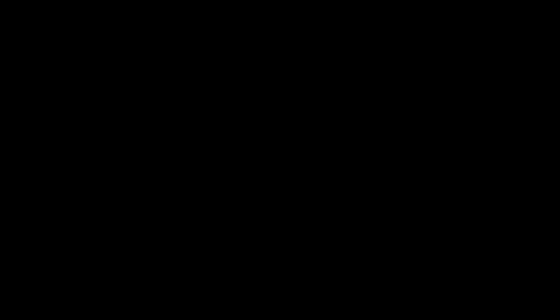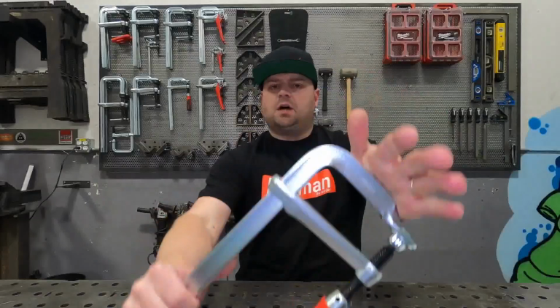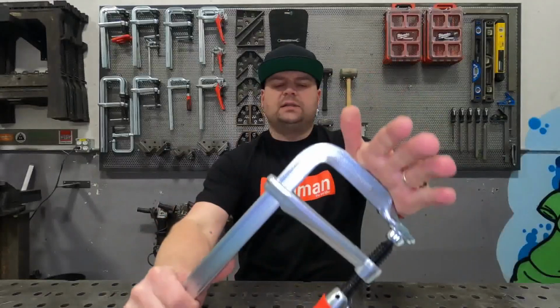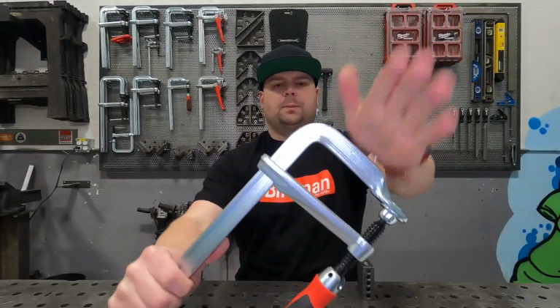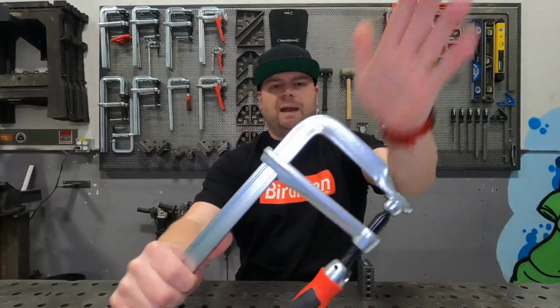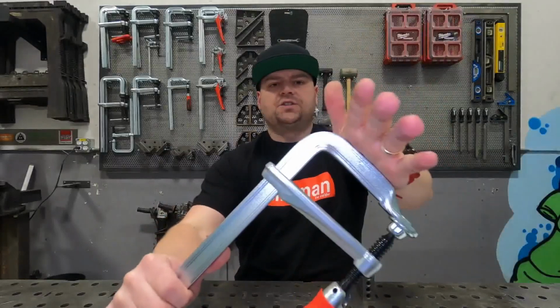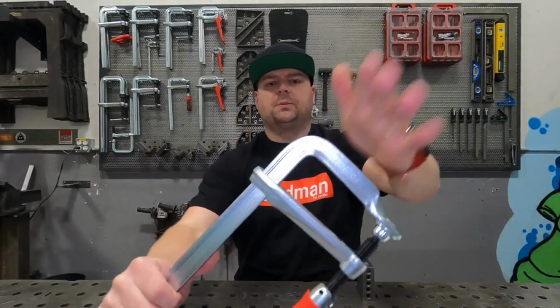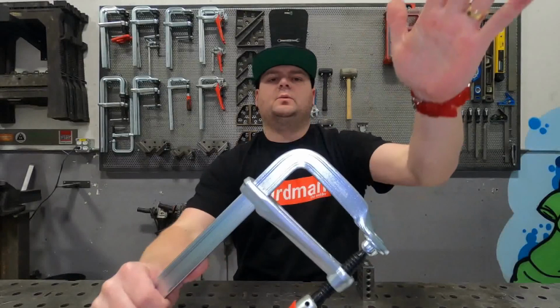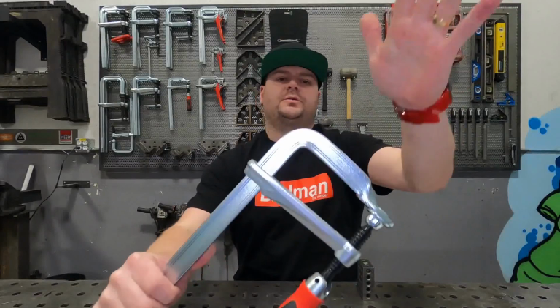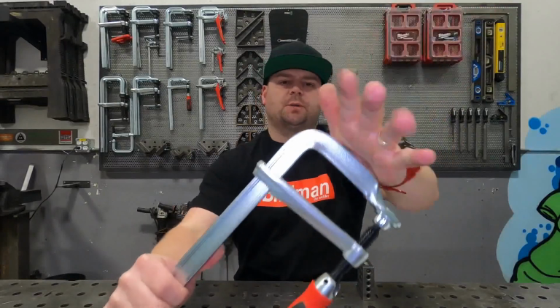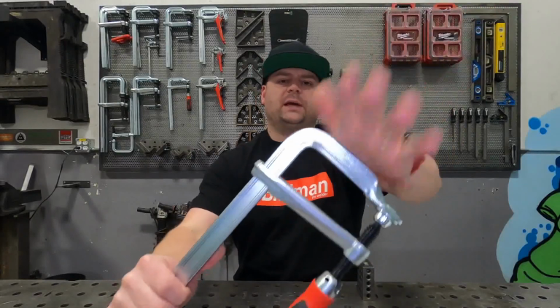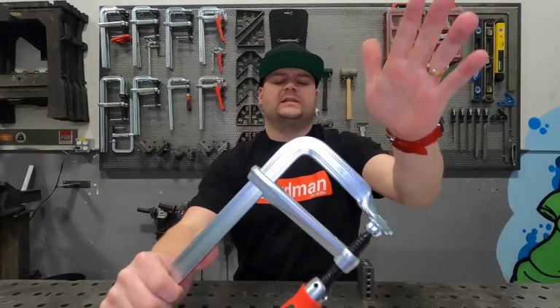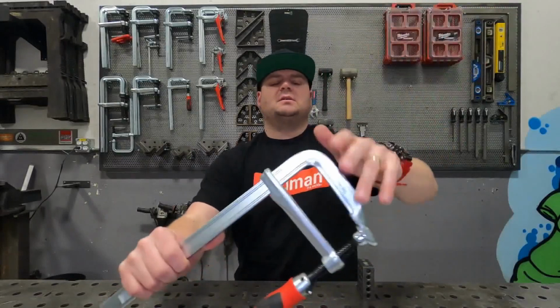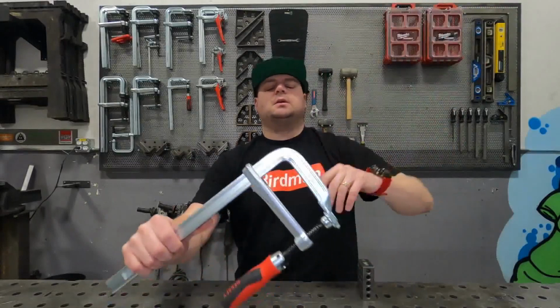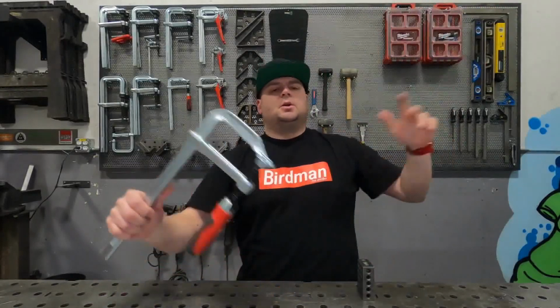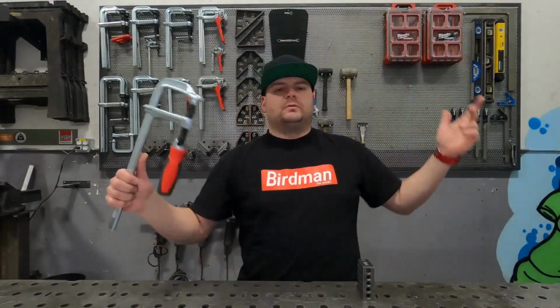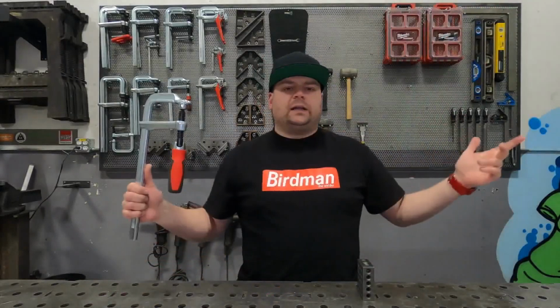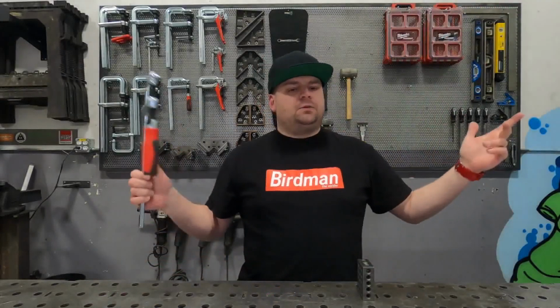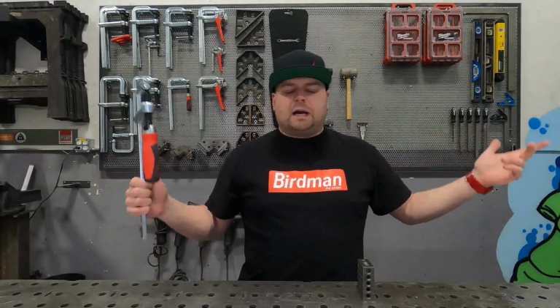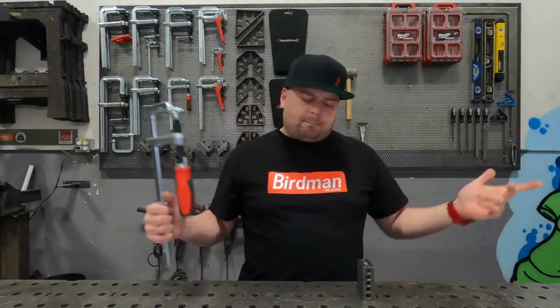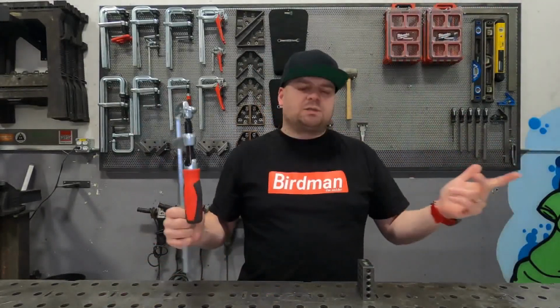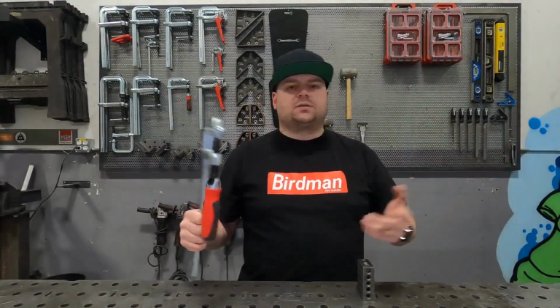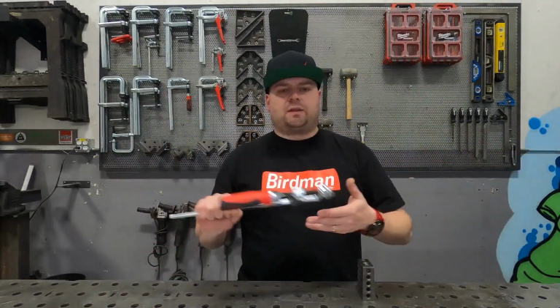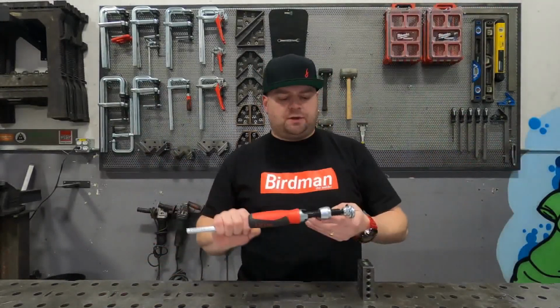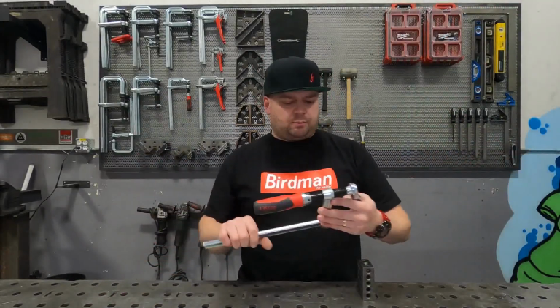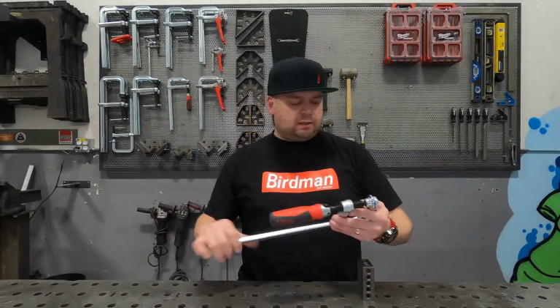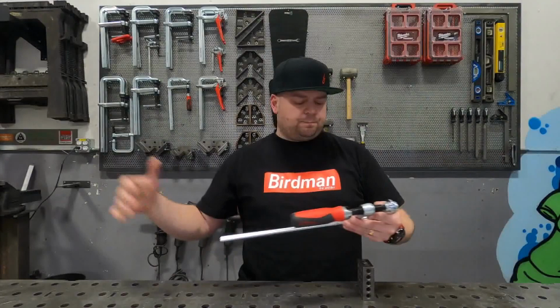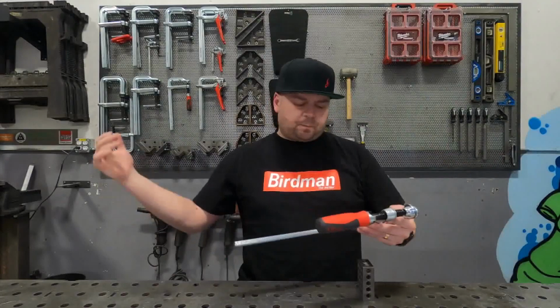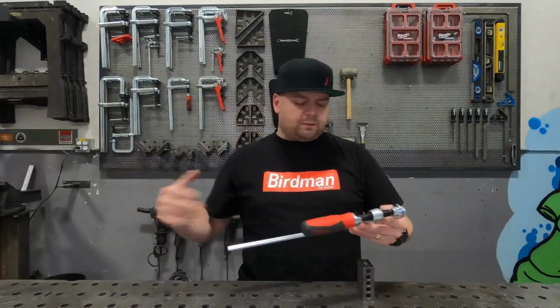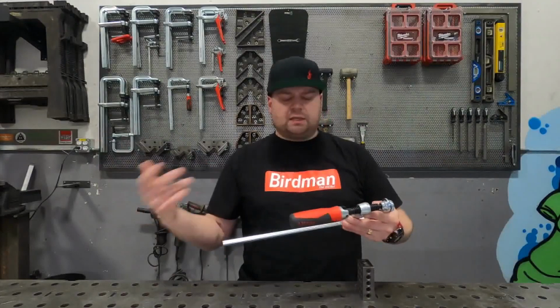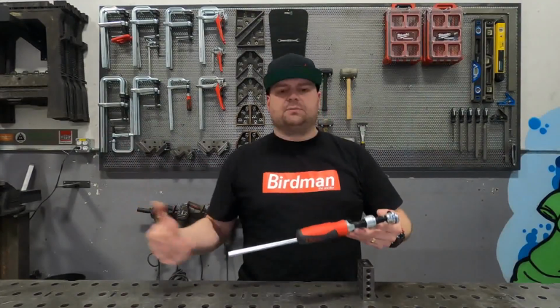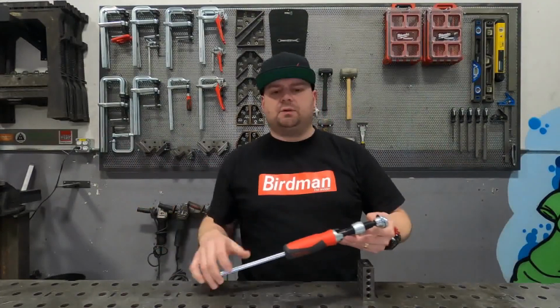As always, made in Germany with German Bessie steel, providing you the utmost in strength and durability. This thing is a beauty.